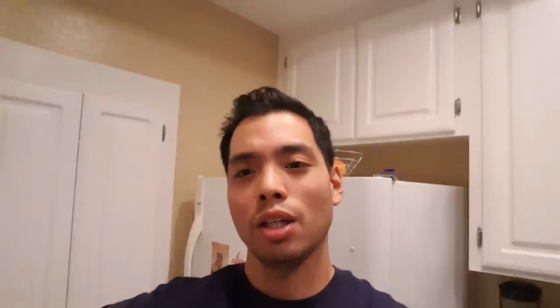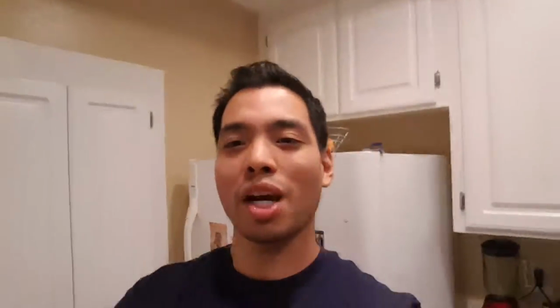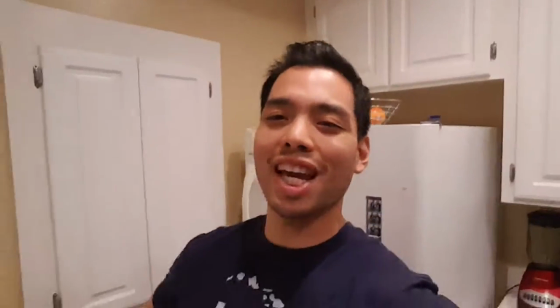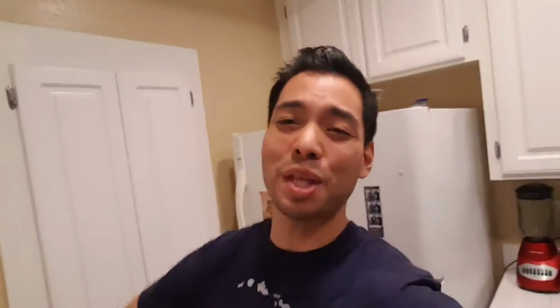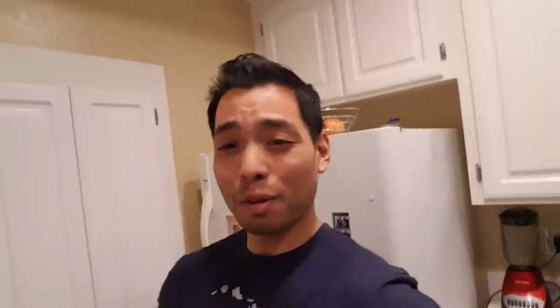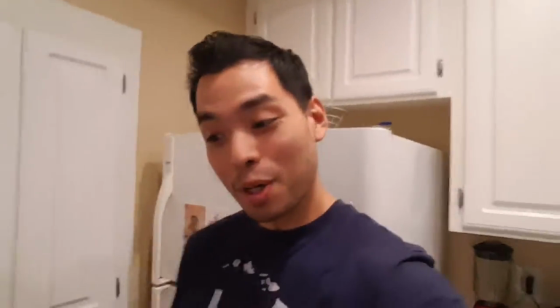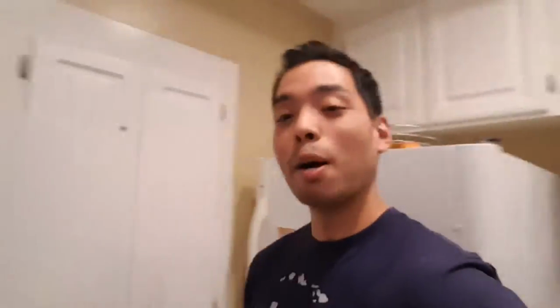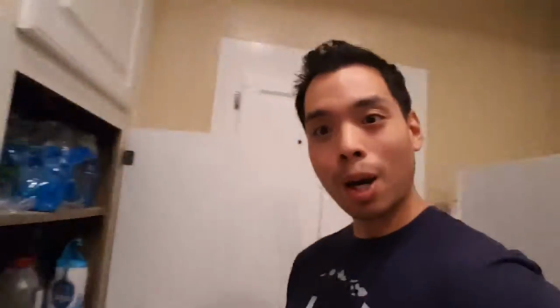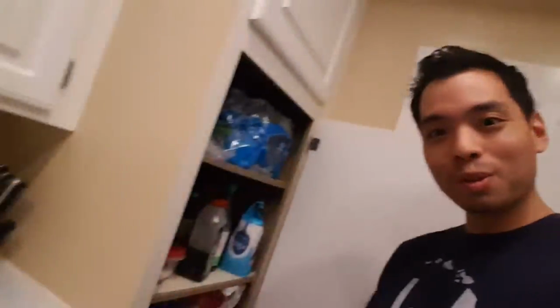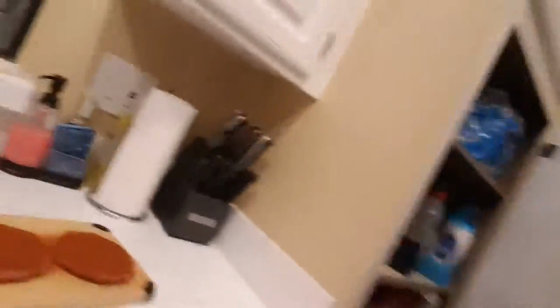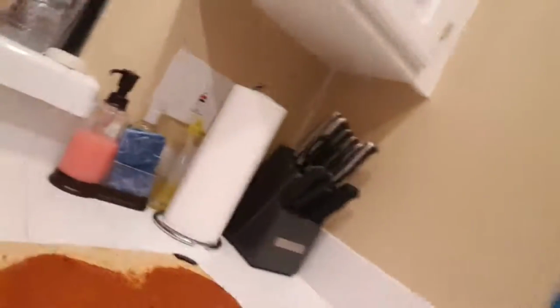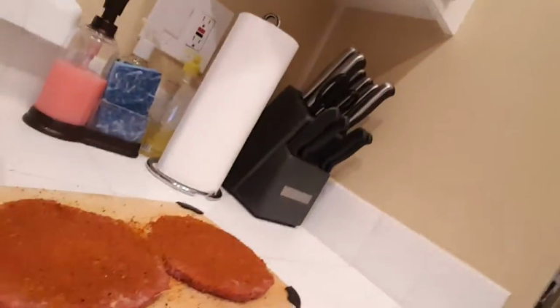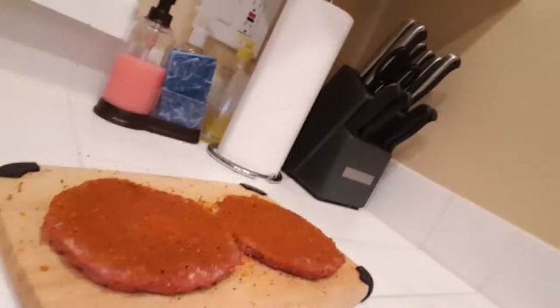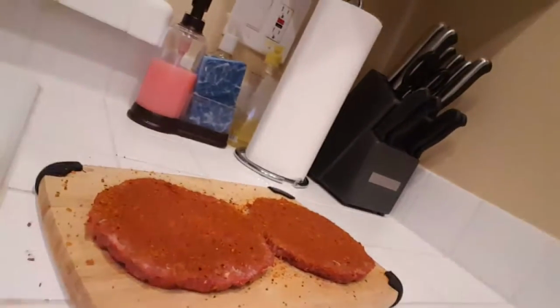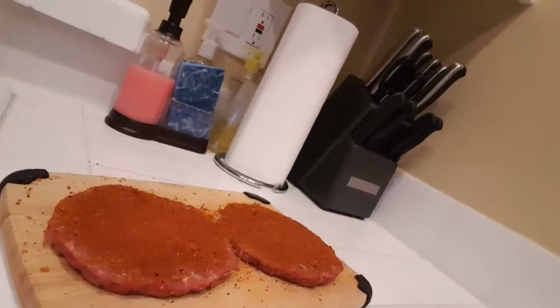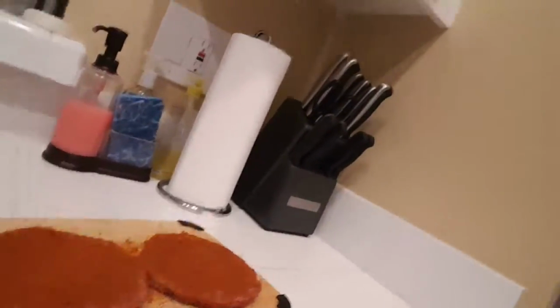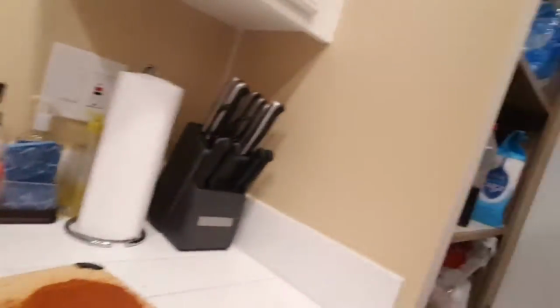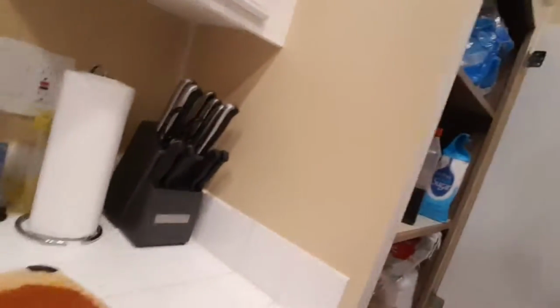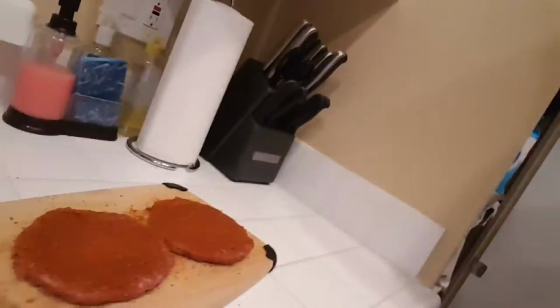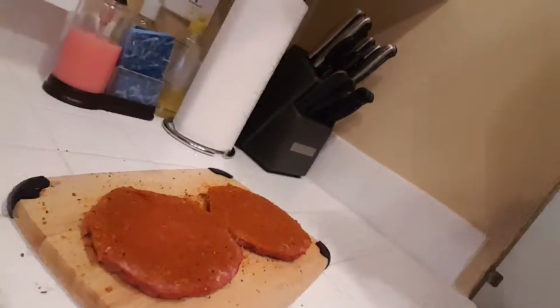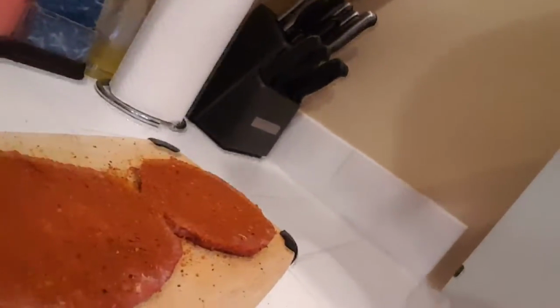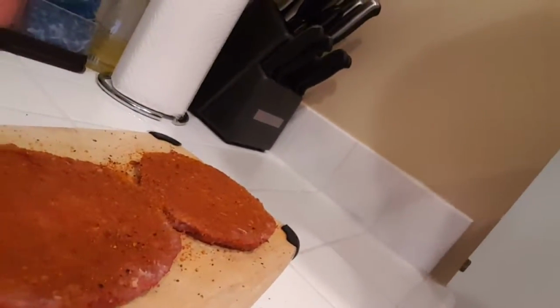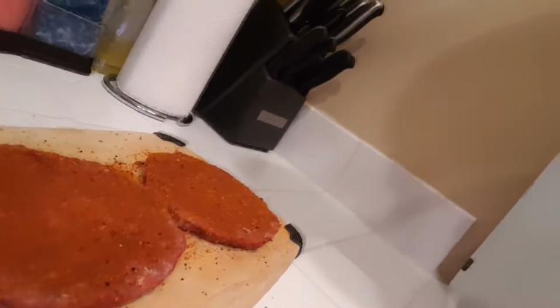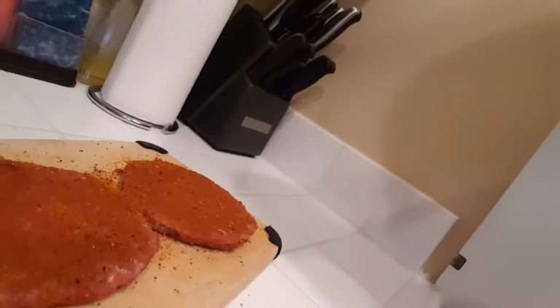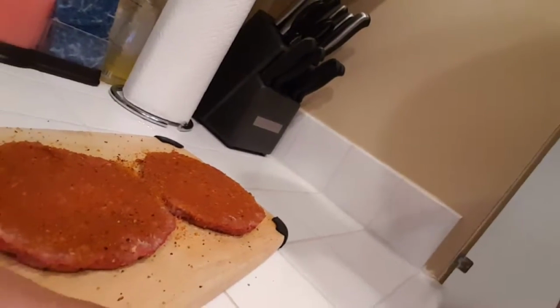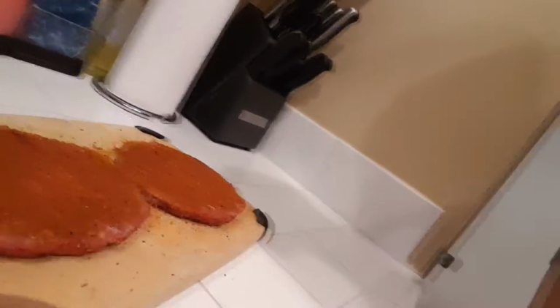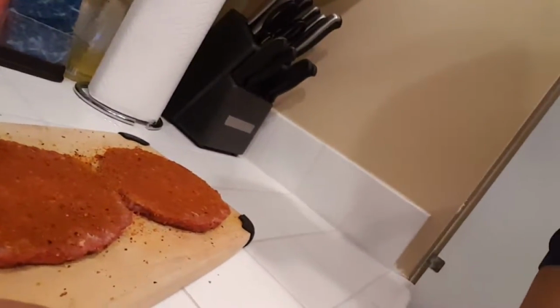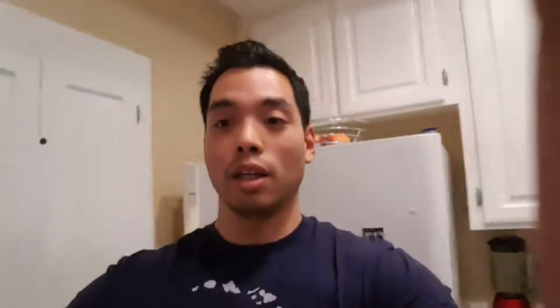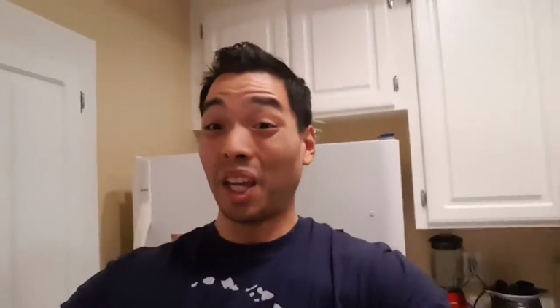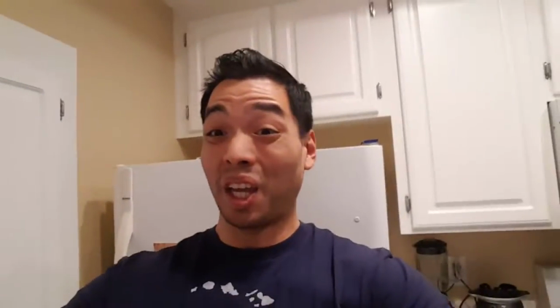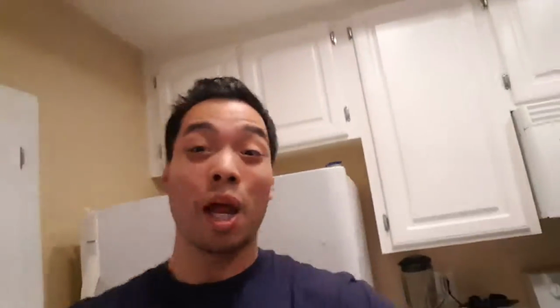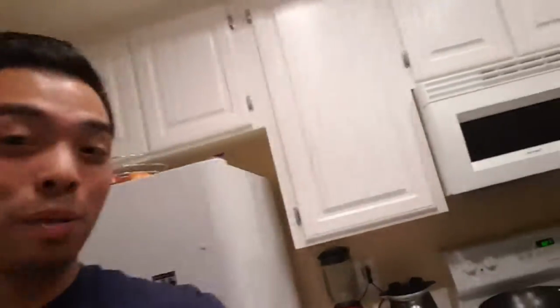Yo, what's up, this is JSMC. We're gonna be cooking some burgers right here — you see that? We put some garlic habanero in that bitch, and right now we're gonna put it in the skillet.